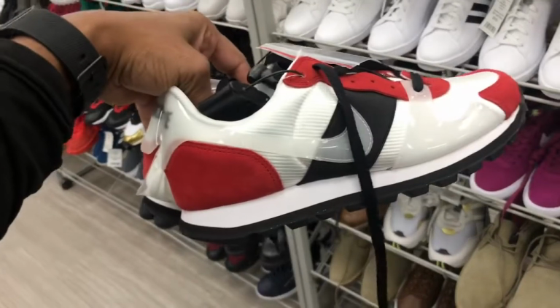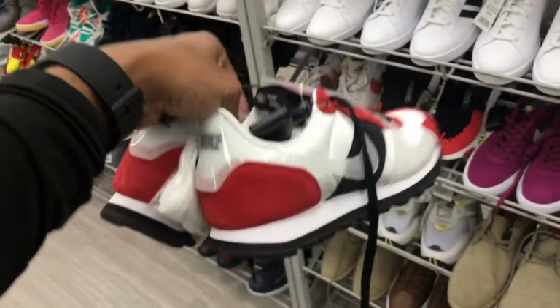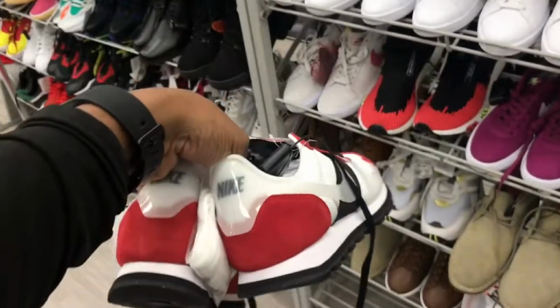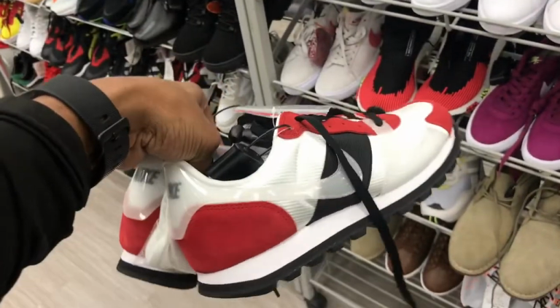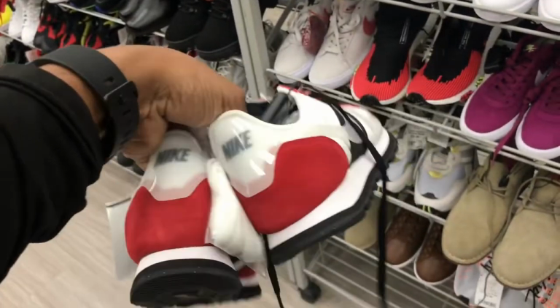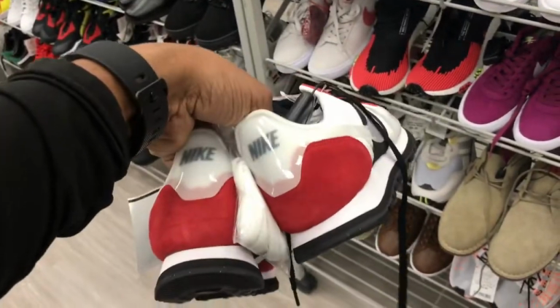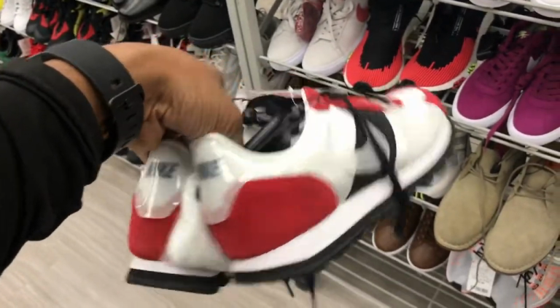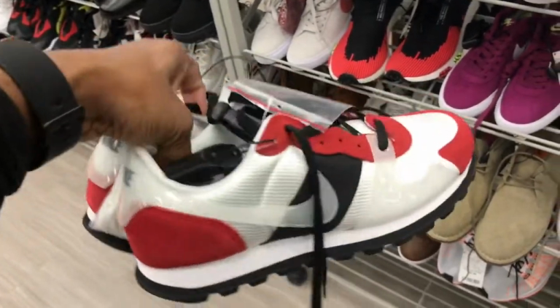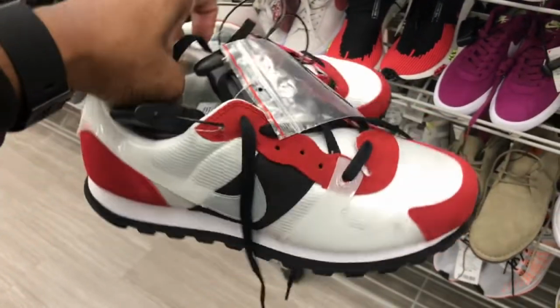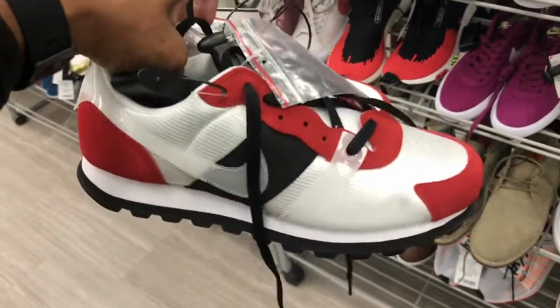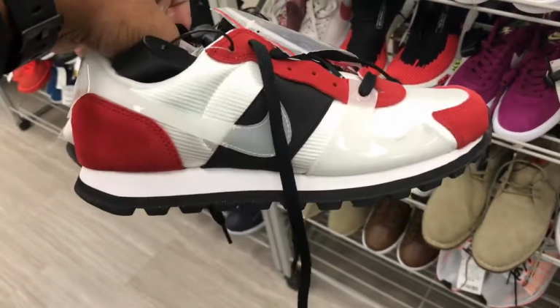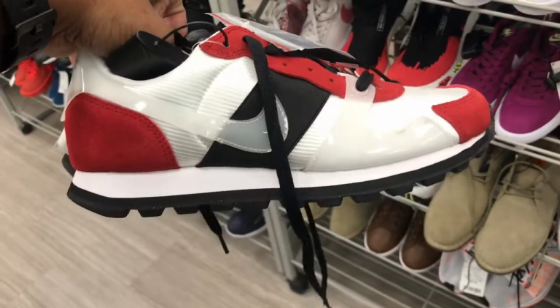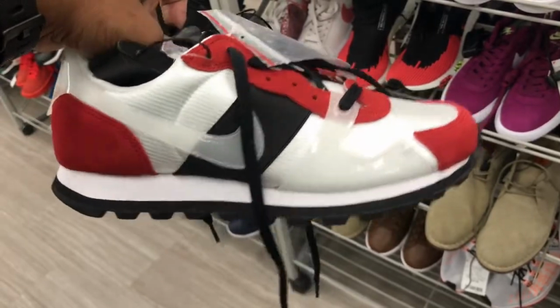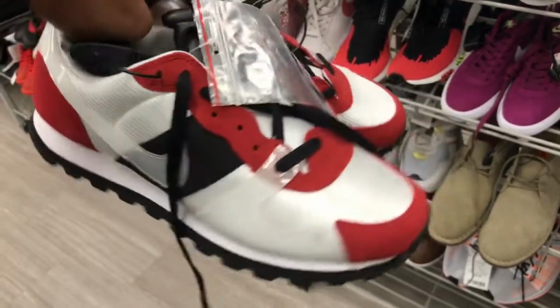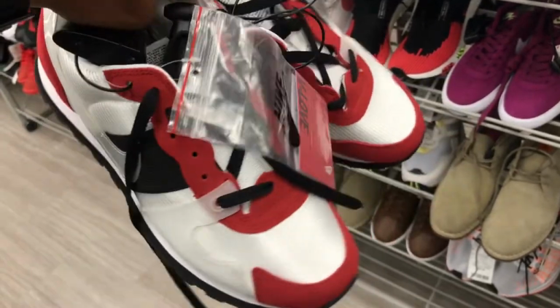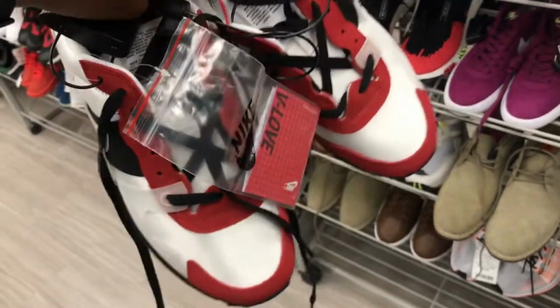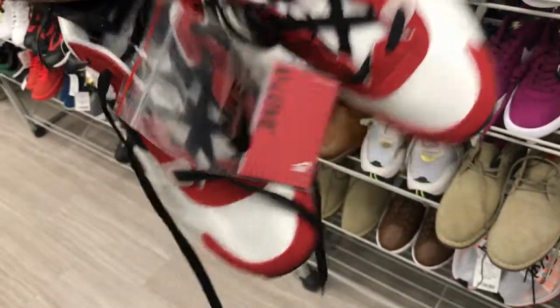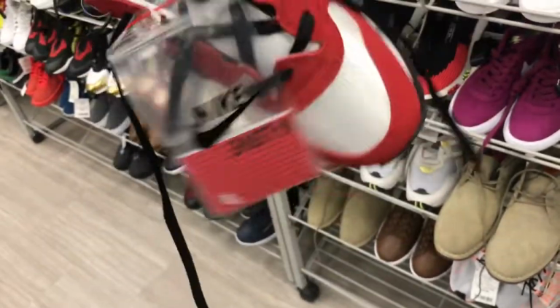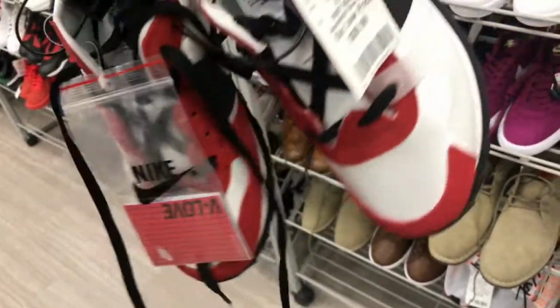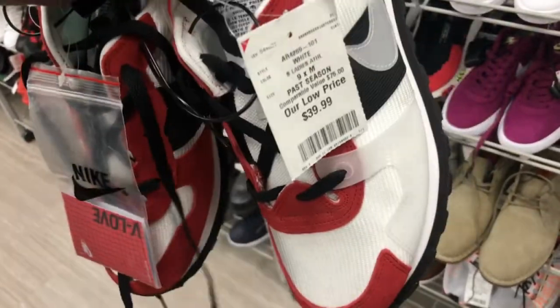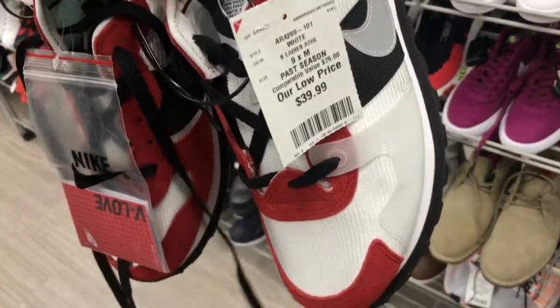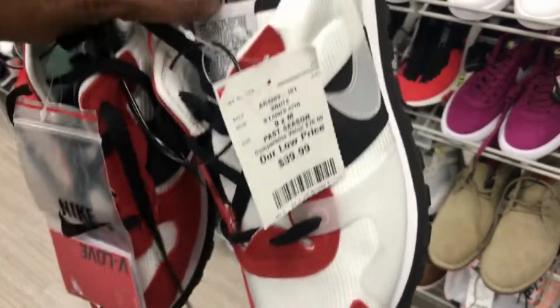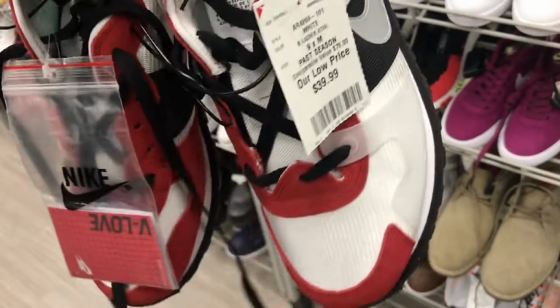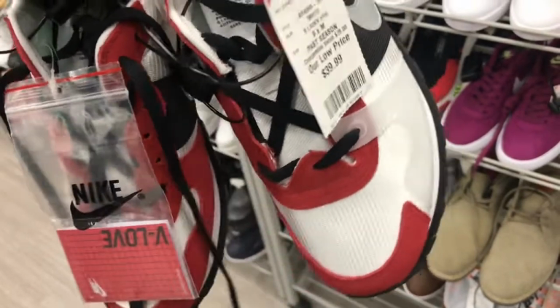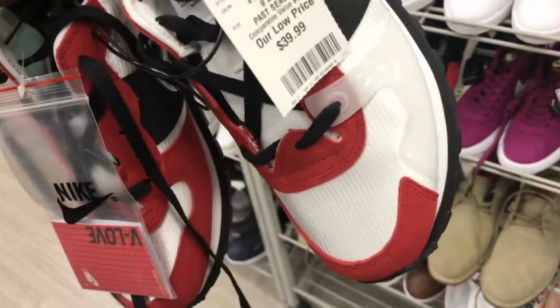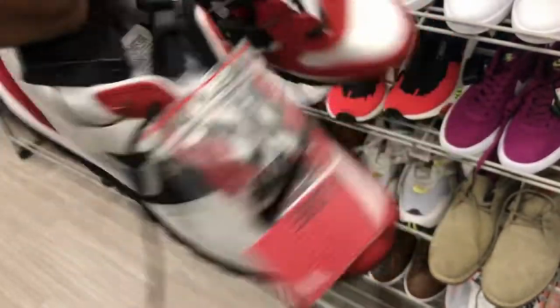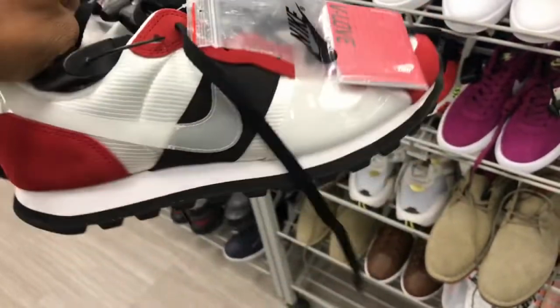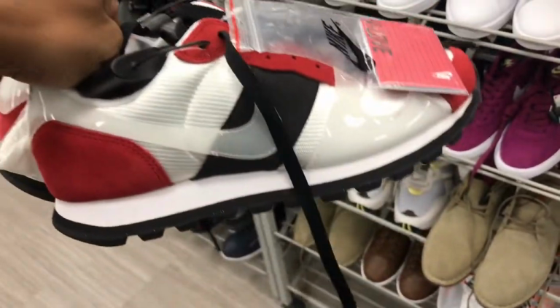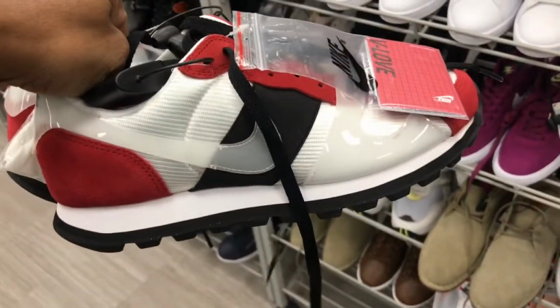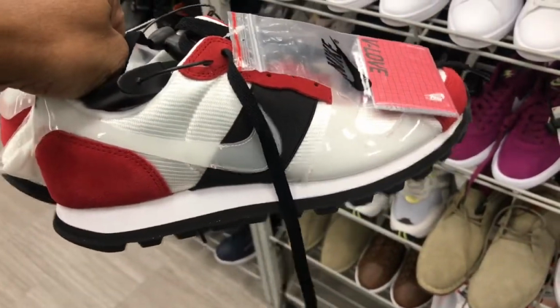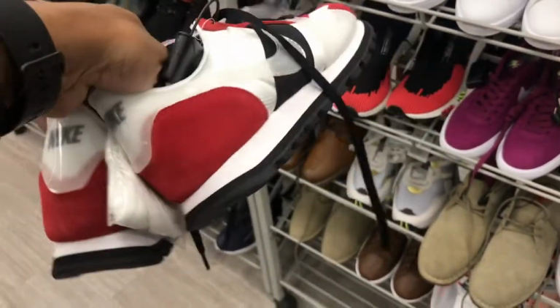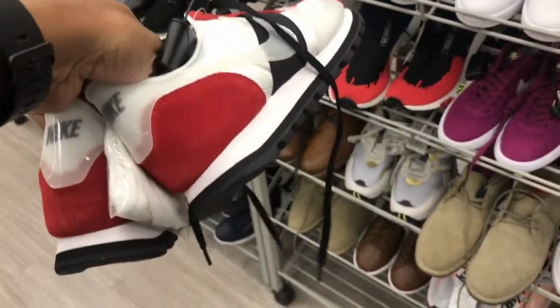Found some of these Nikes in here, family — haven't seen these before in here. White, red, and black — got that plastic around it. Let me know if you know what these are, family, because $39.99 is the price point for these joints right here.